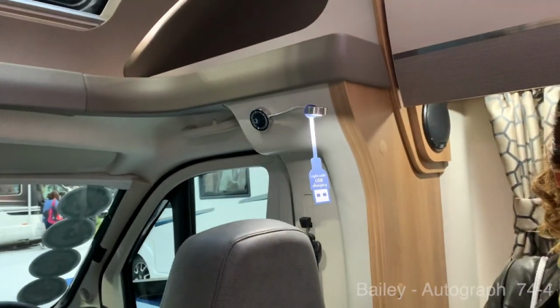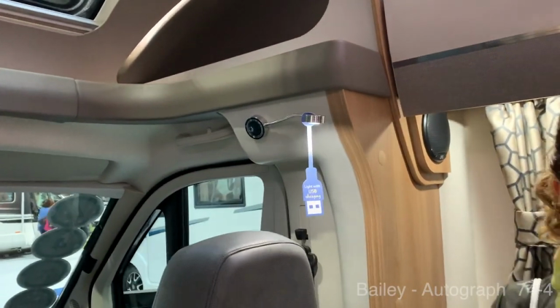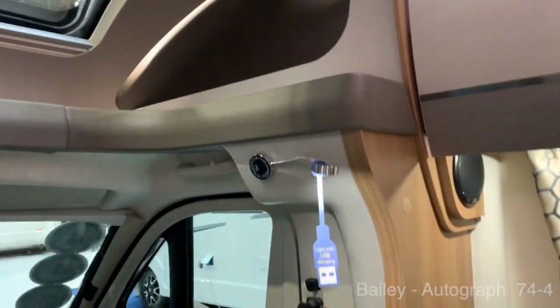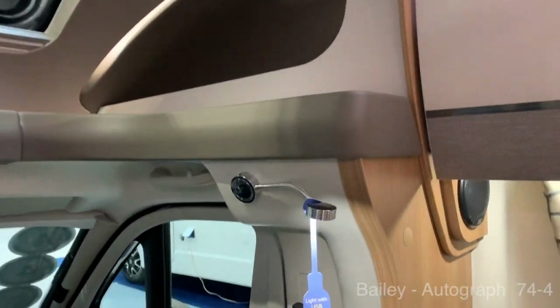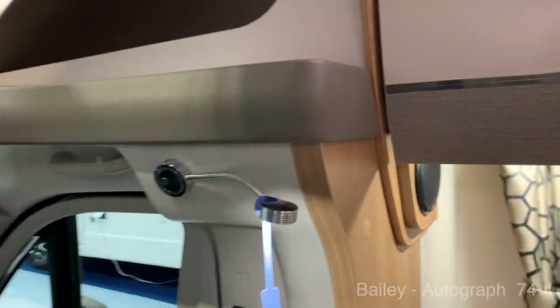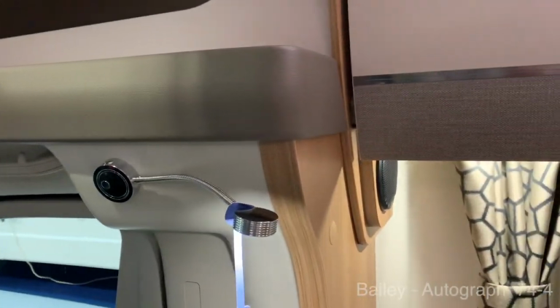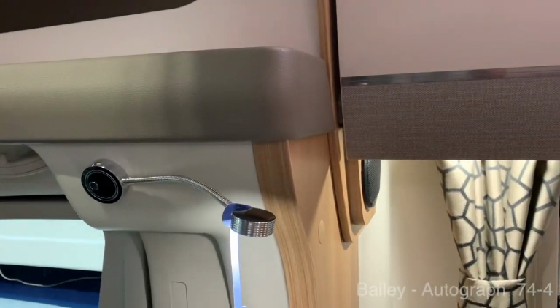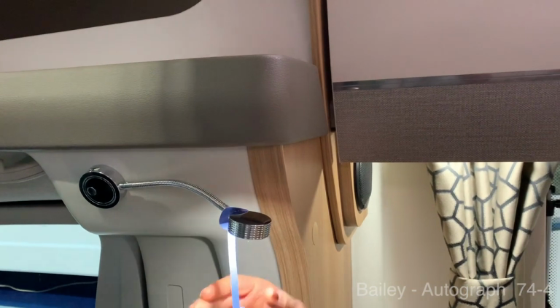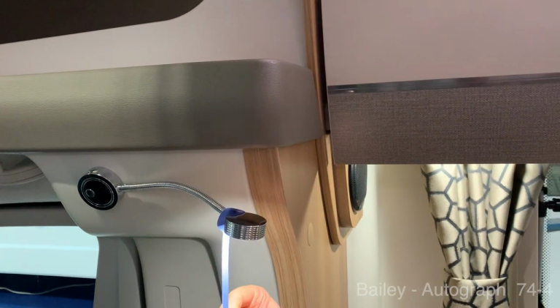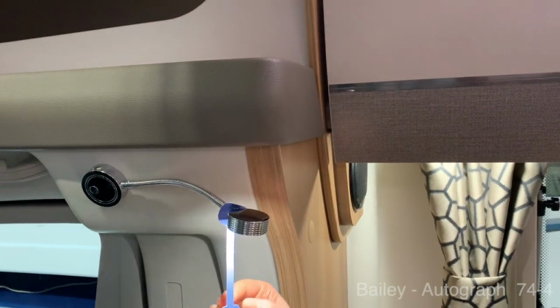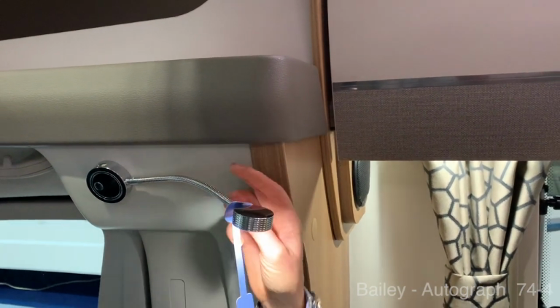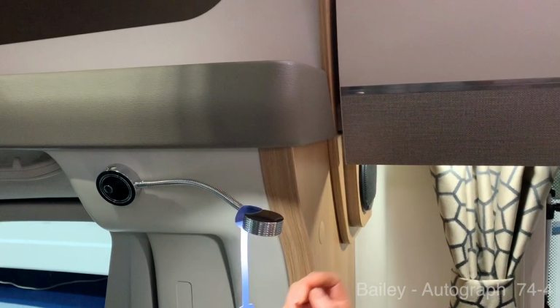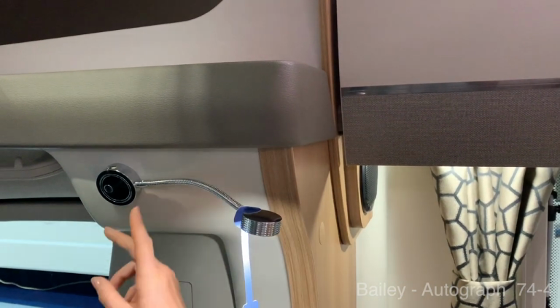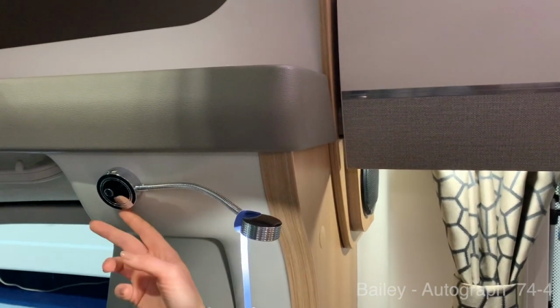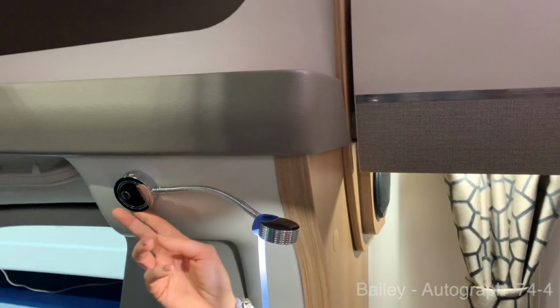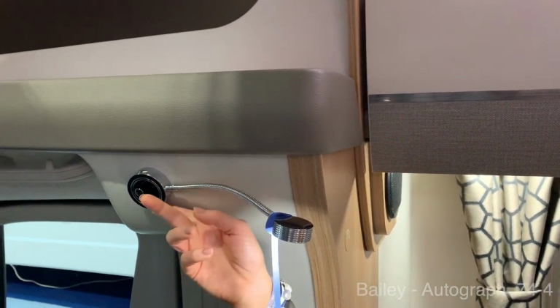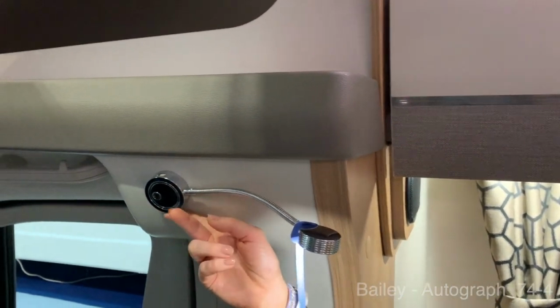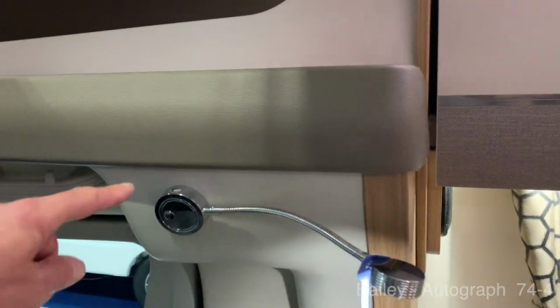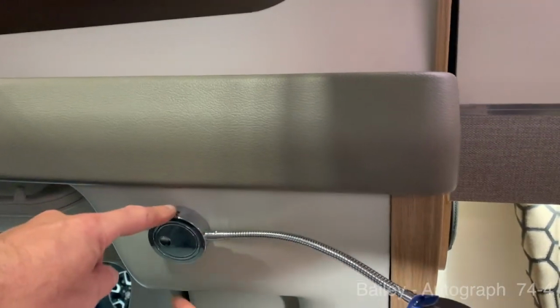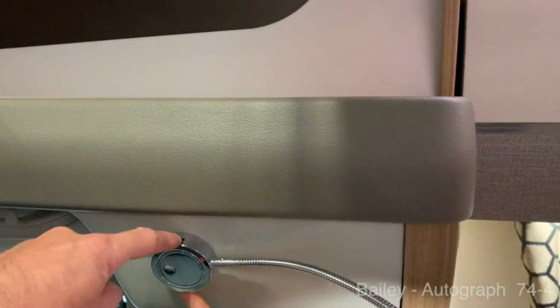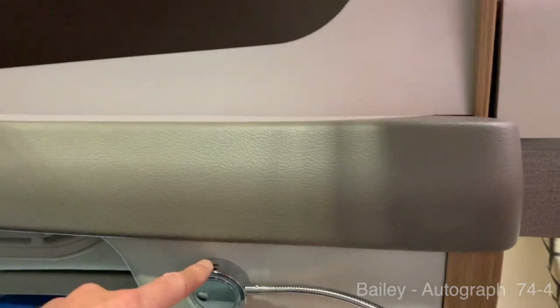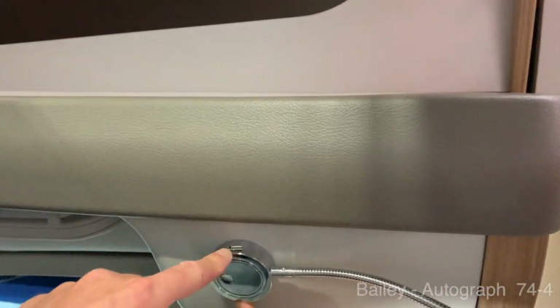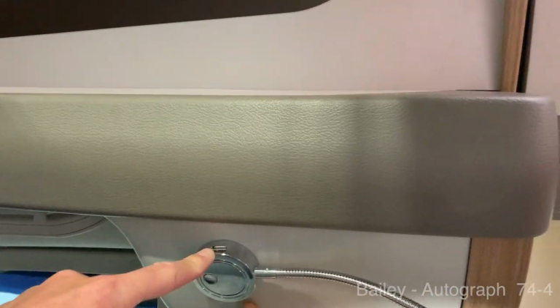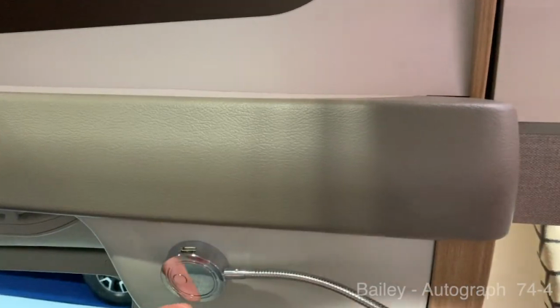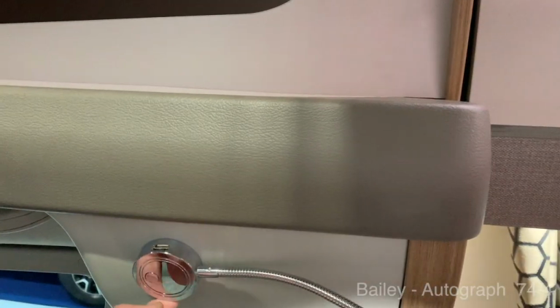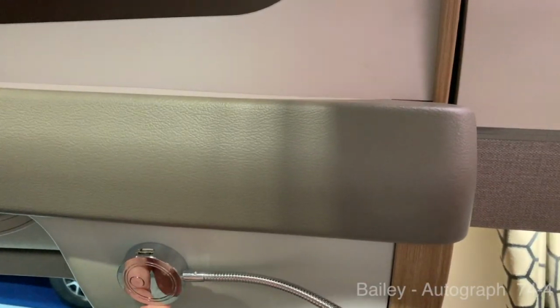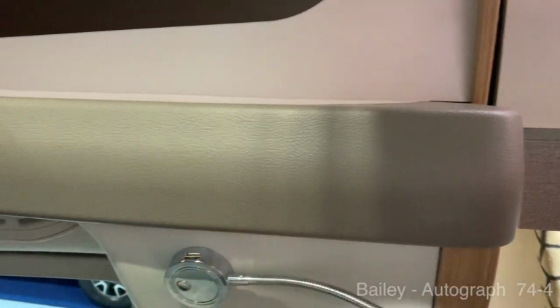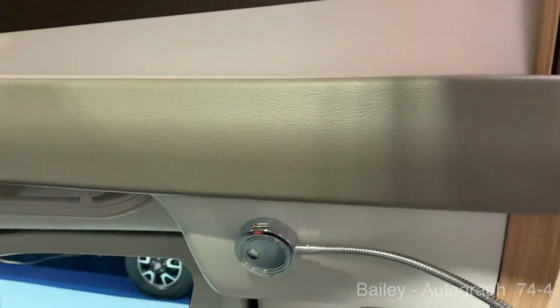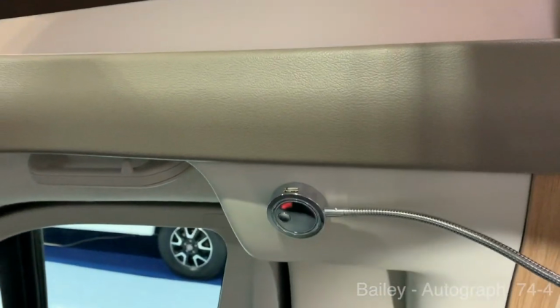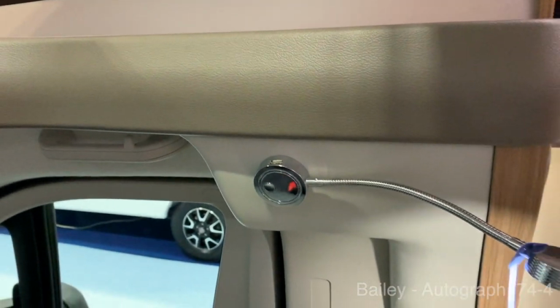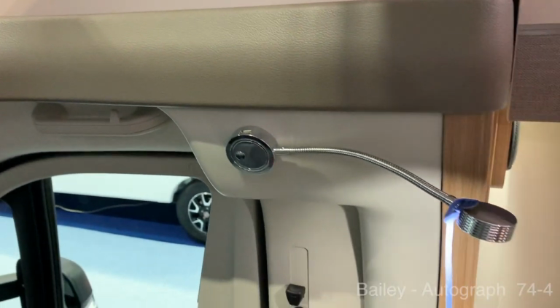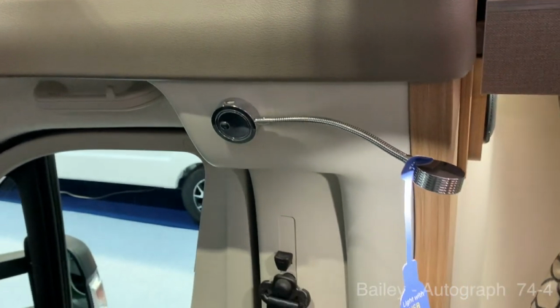Oh, that's a quirky idea — I like that. Where's the USB? It just says 'with USB charging.' Underneath? On top? Underneath — it's there. You got two, aren't you? Yeah. That's good, isn't it? What an idea. That's very clever.